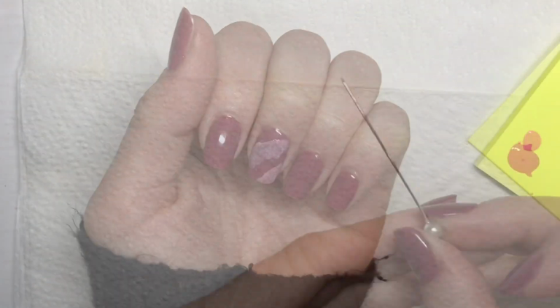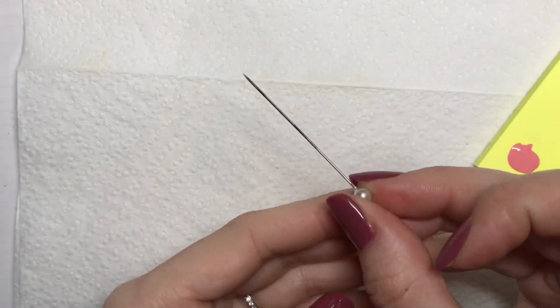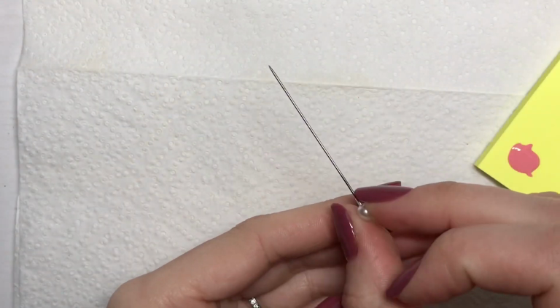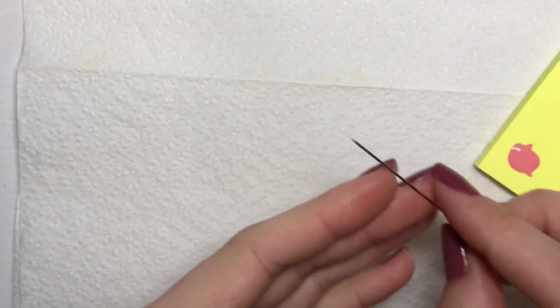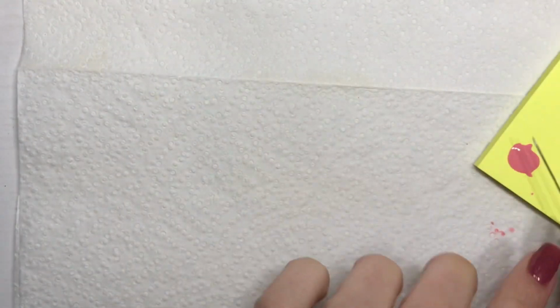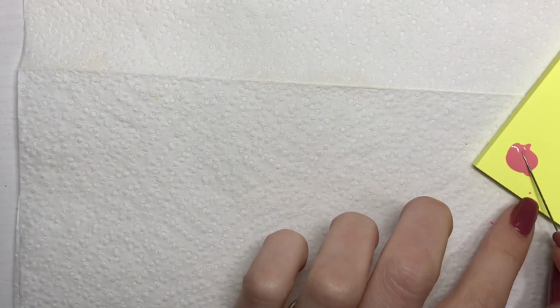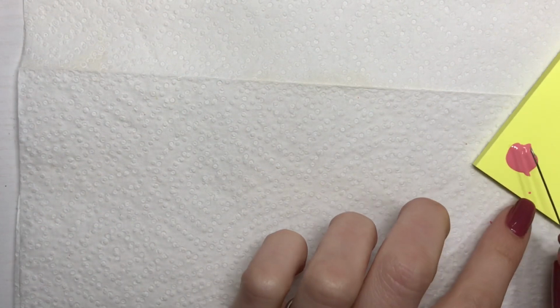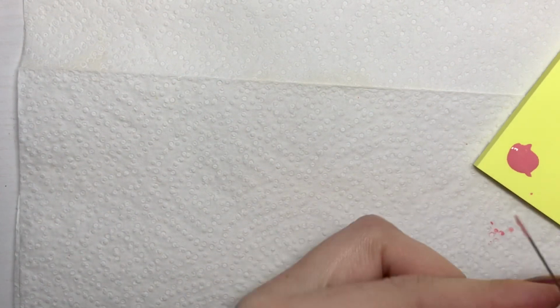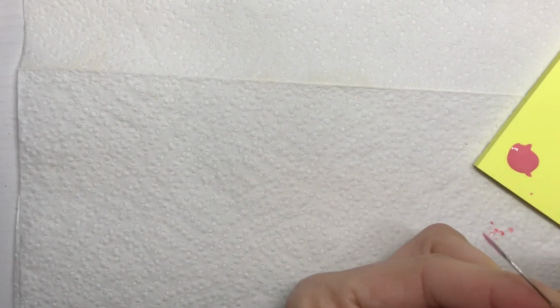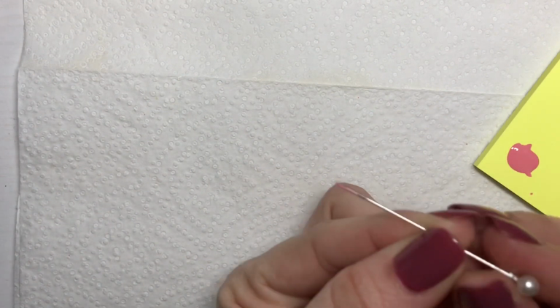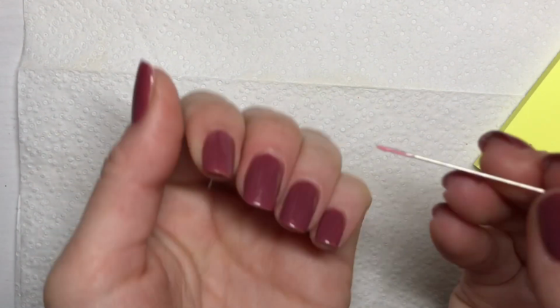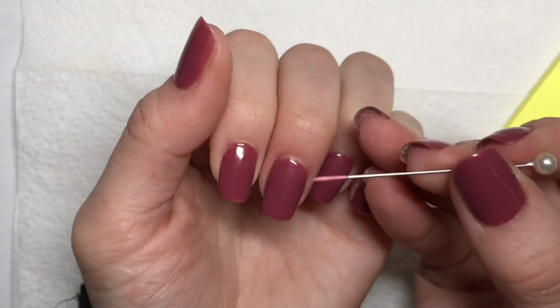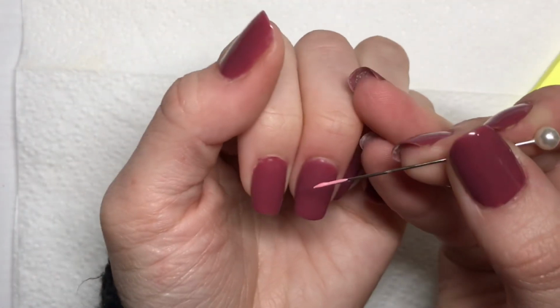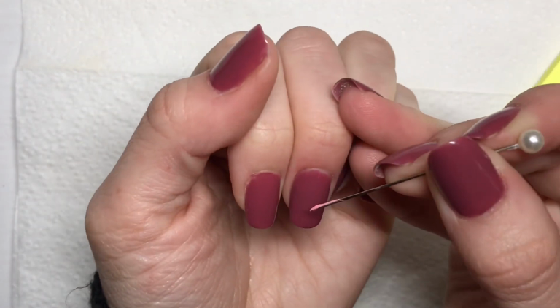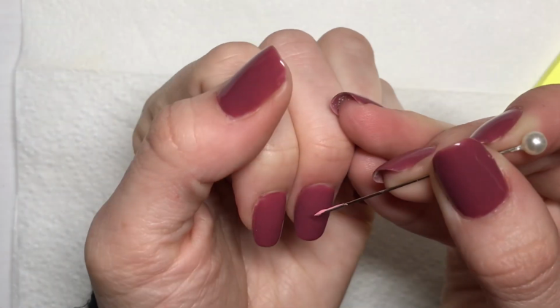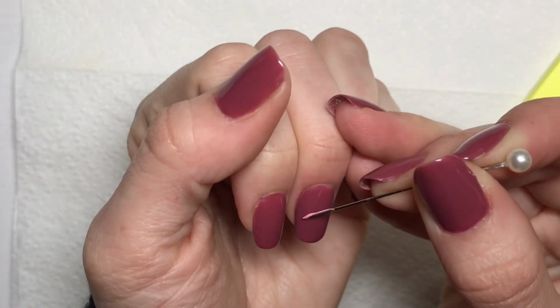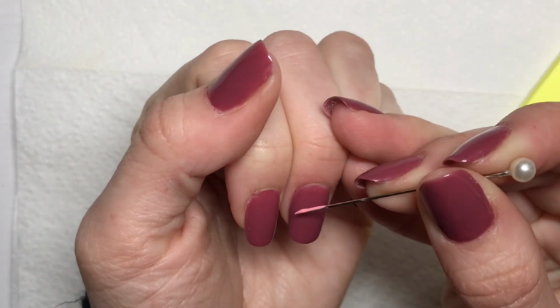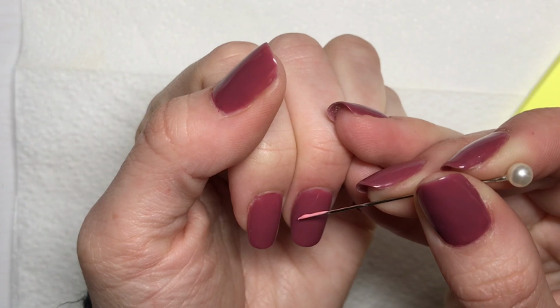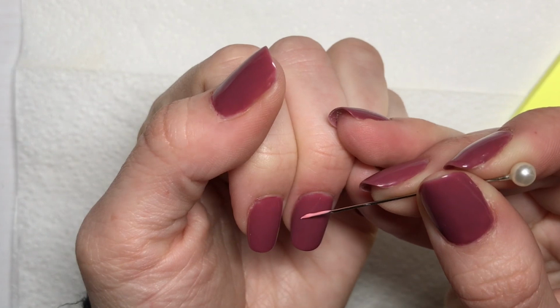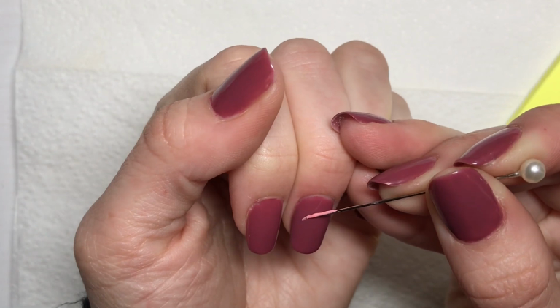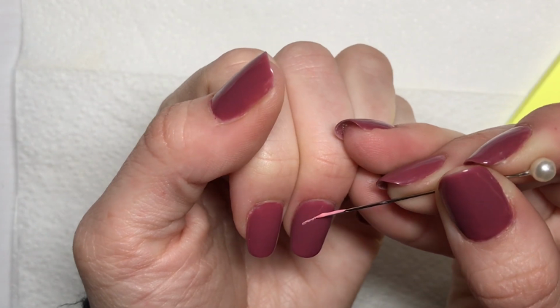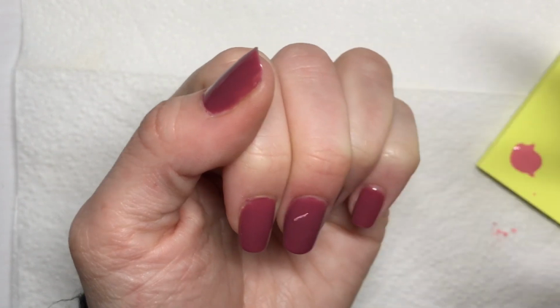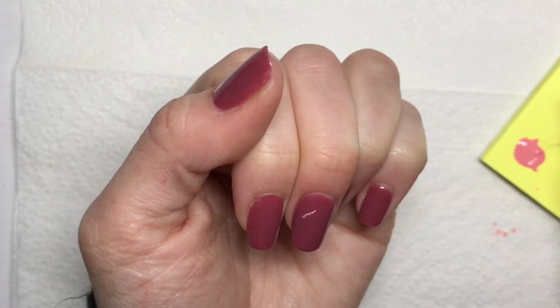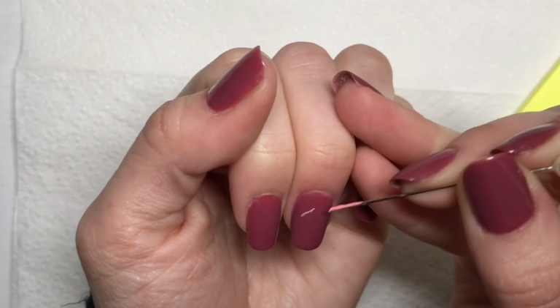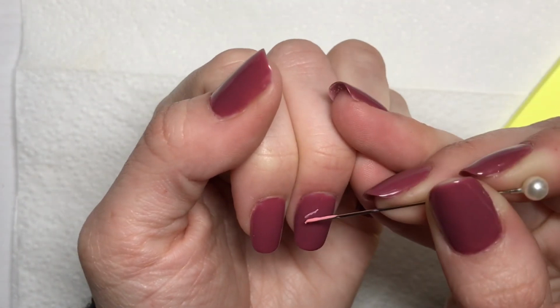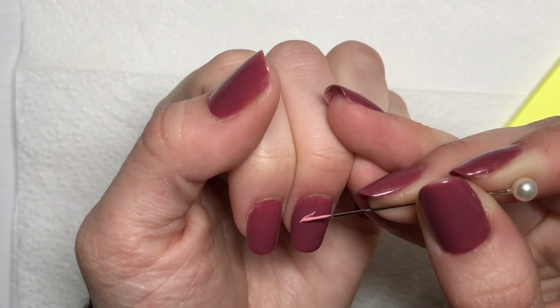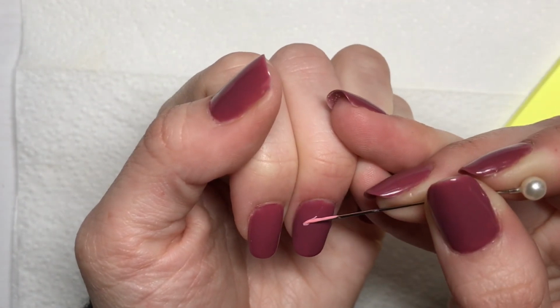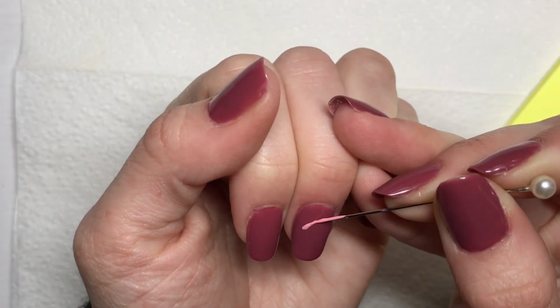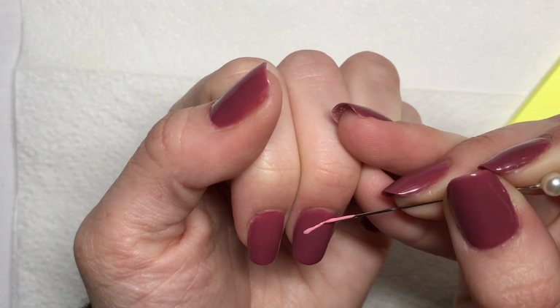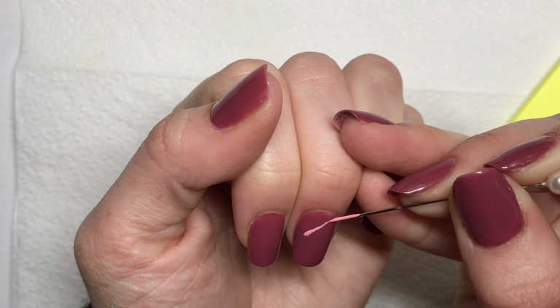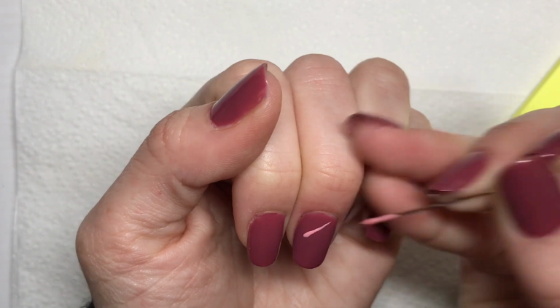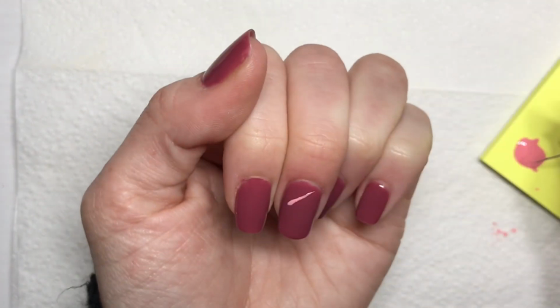I'm now going to grab my needle and just run it through the polish one time. You don't want to load up too much on there to where it's too goopy on the end, because the needle is great for making line nail art and just small skinny strokes.